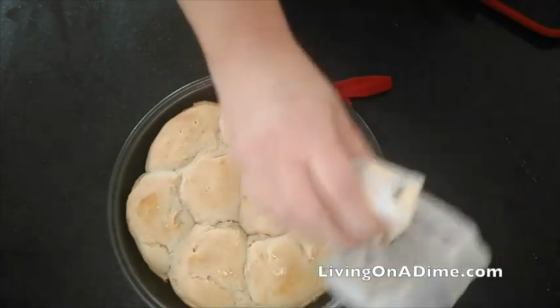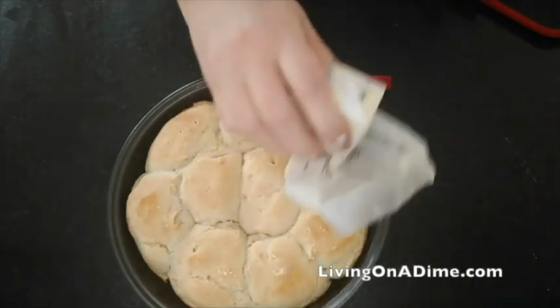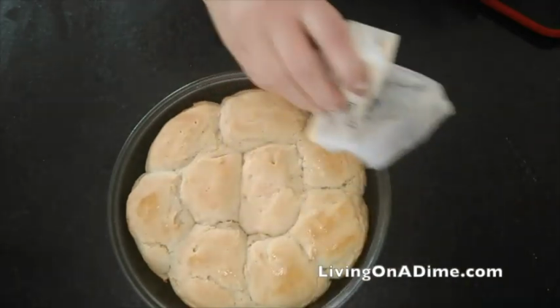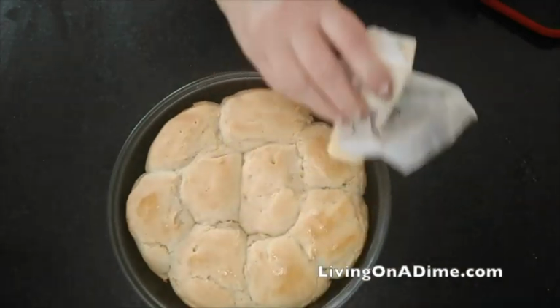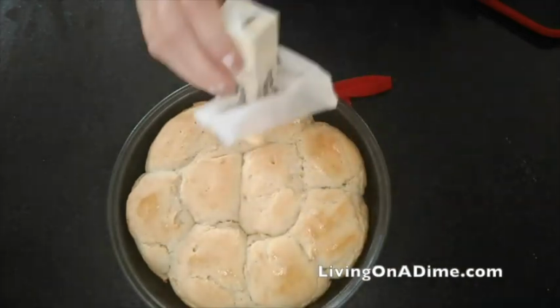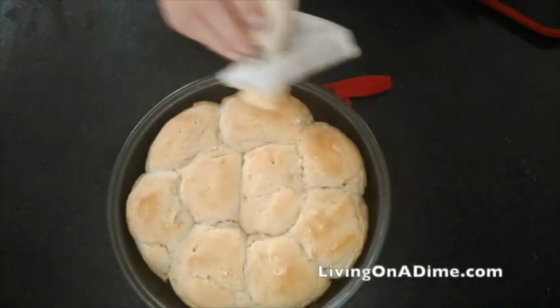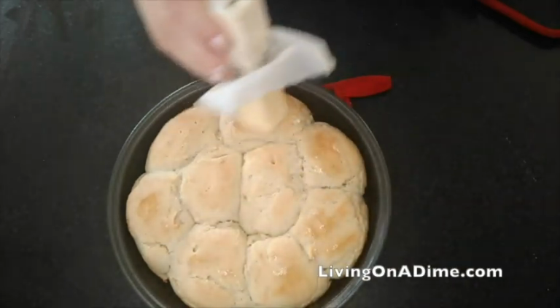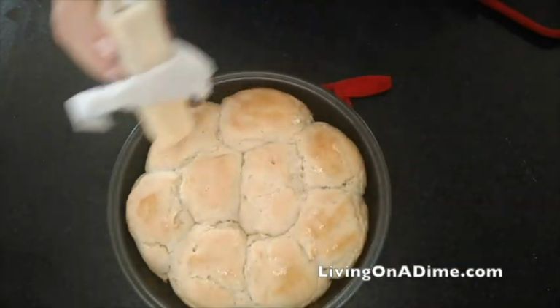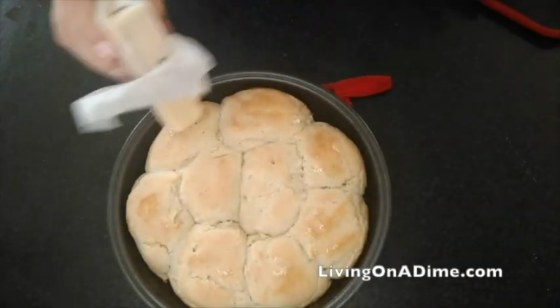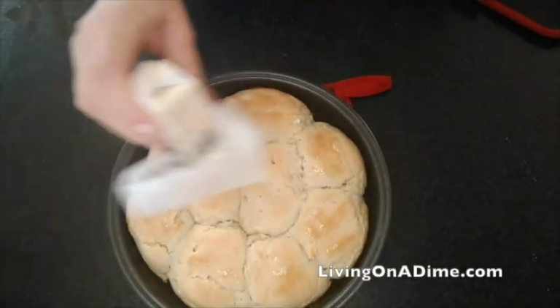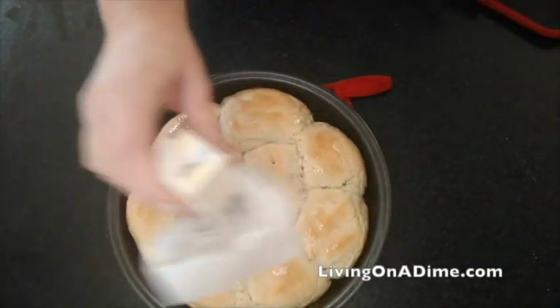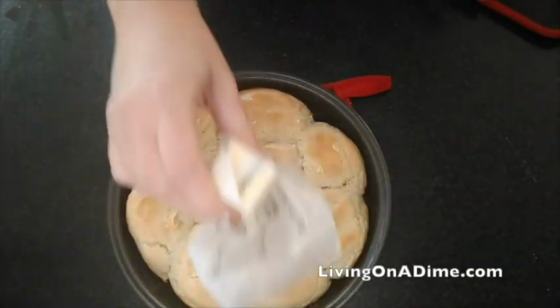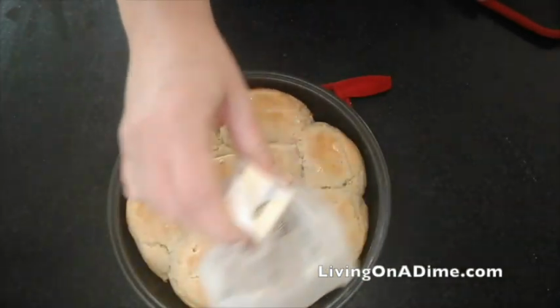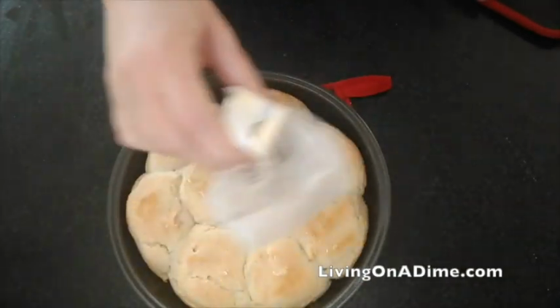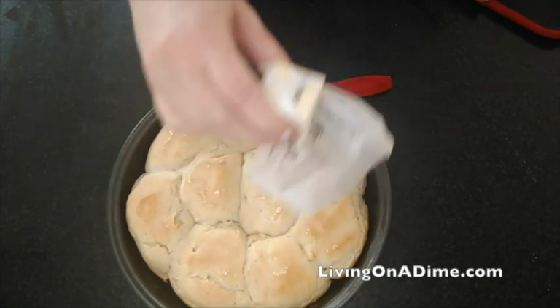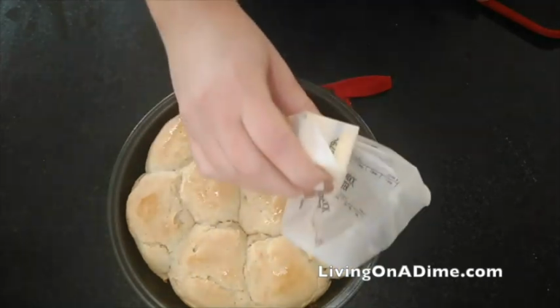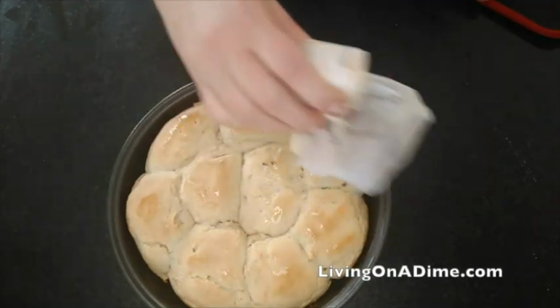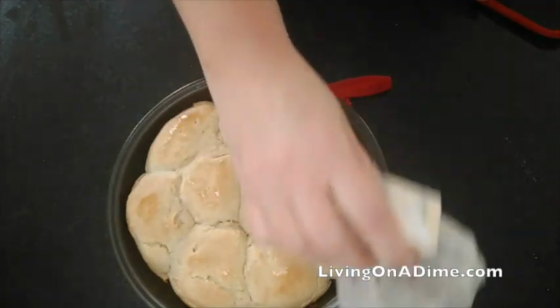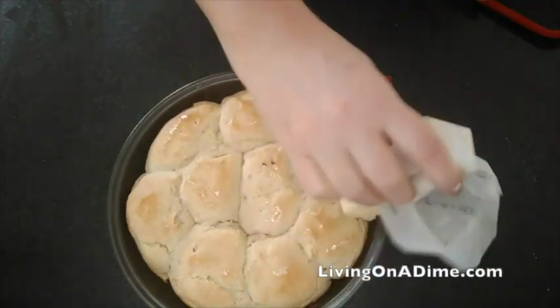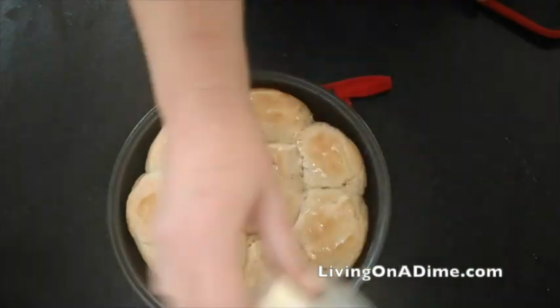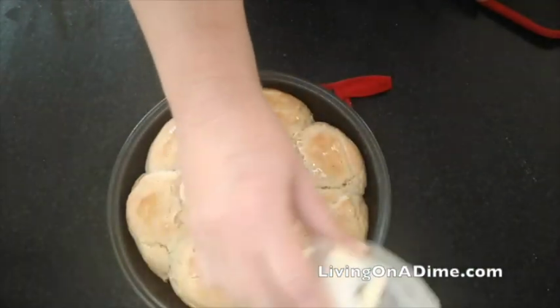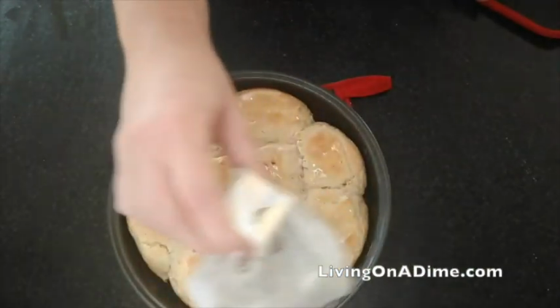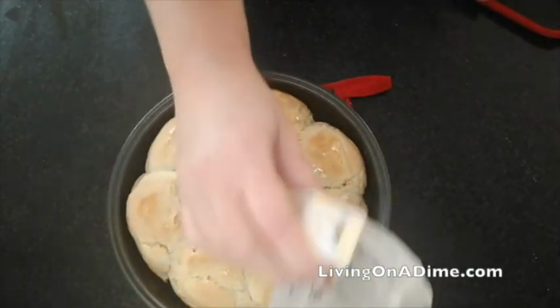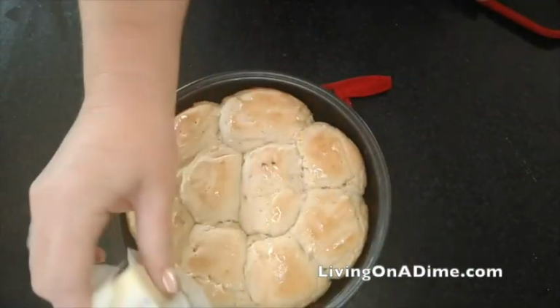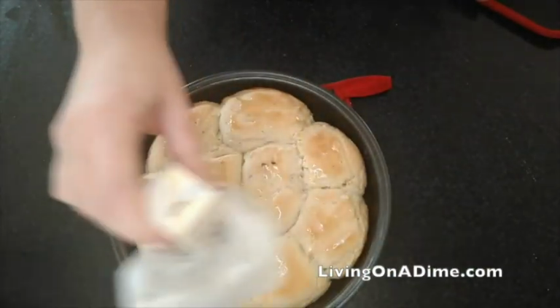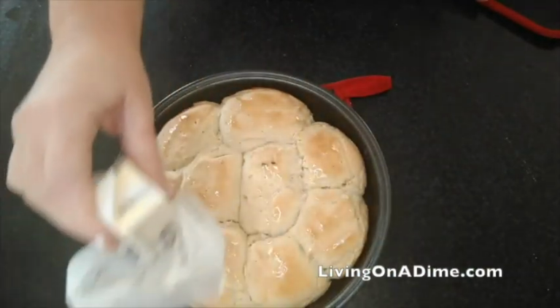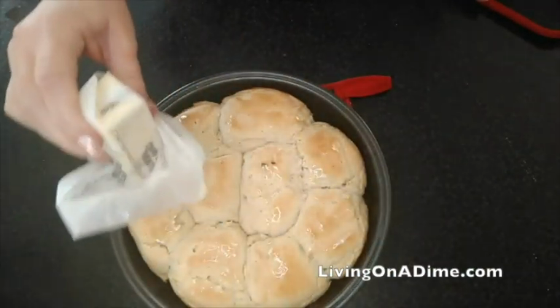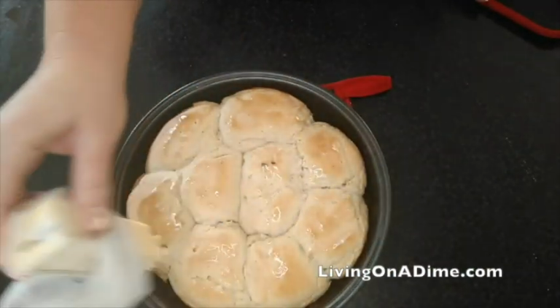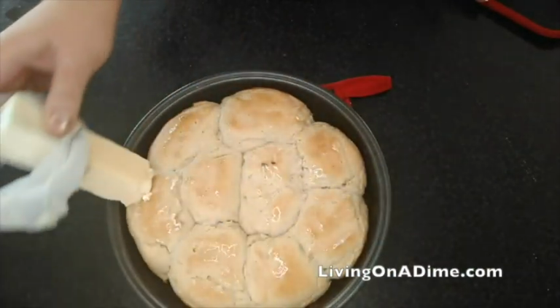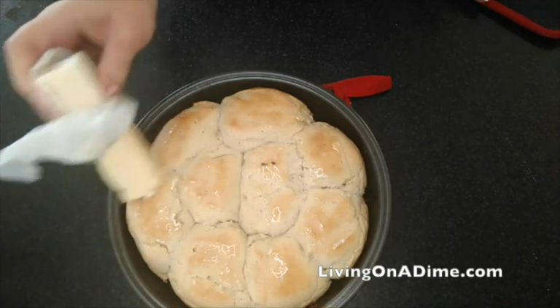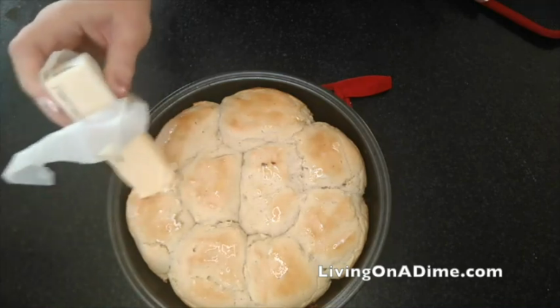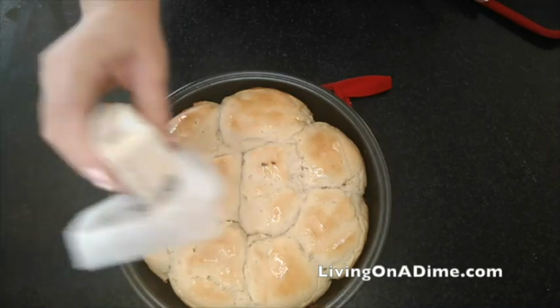And you have gorgeous gluten-free, dairy-free dinner rolls for your special occasions that your family will love.